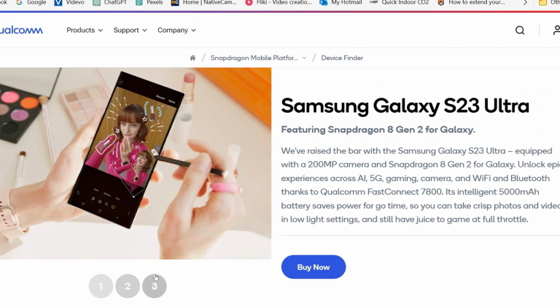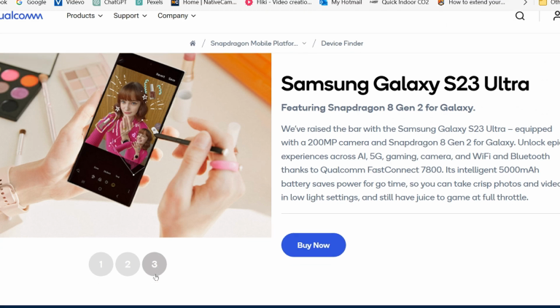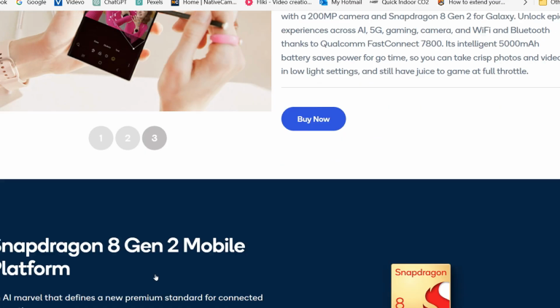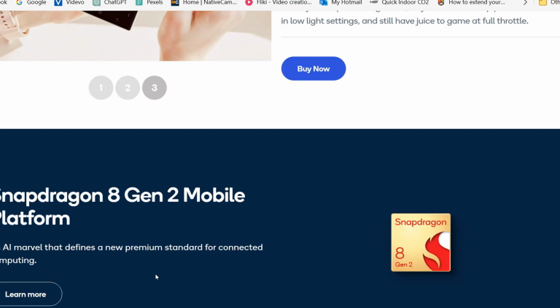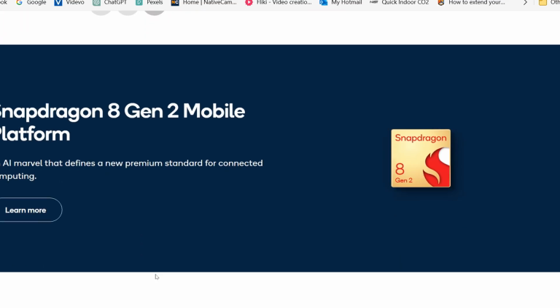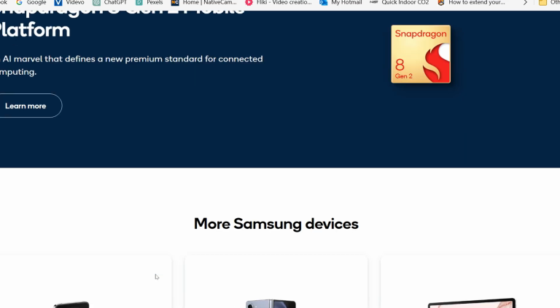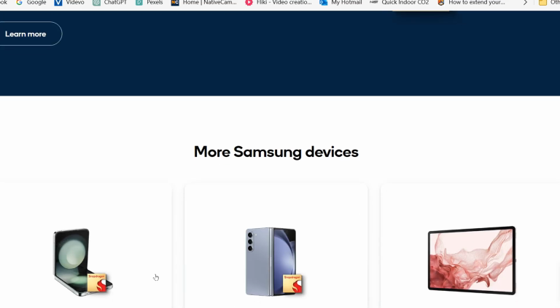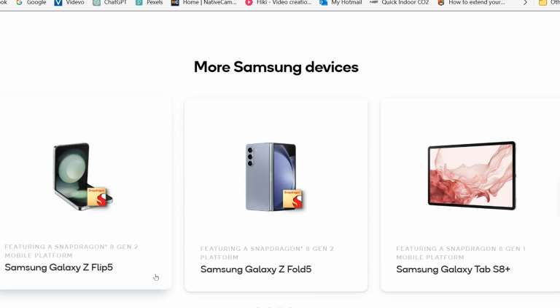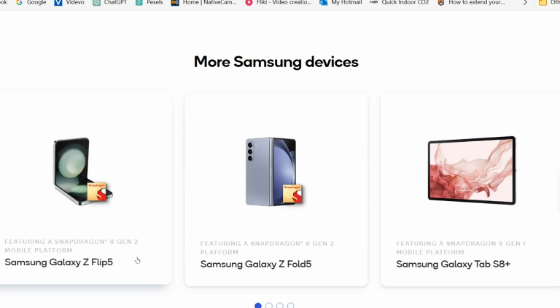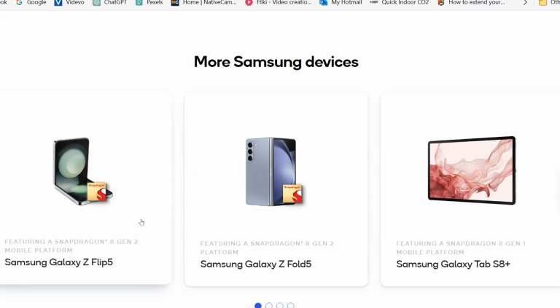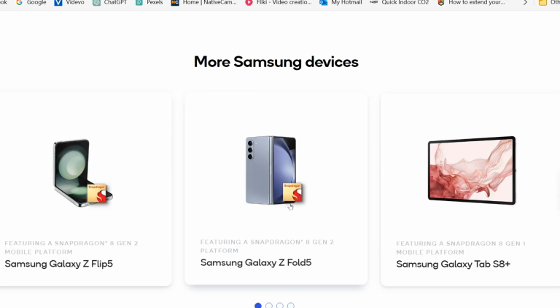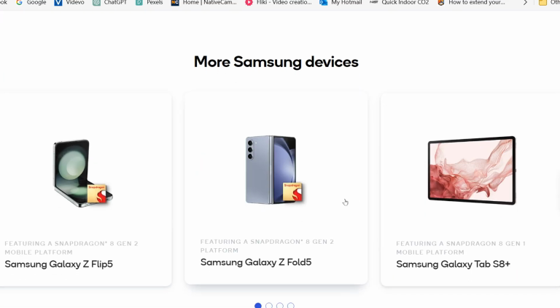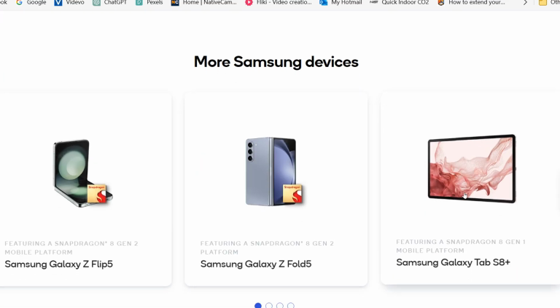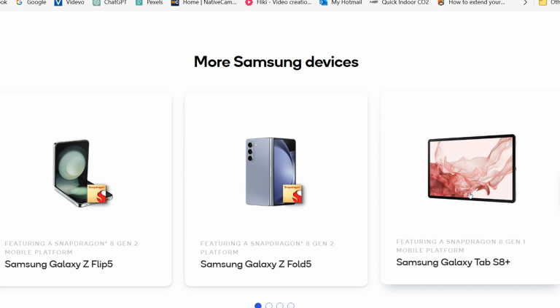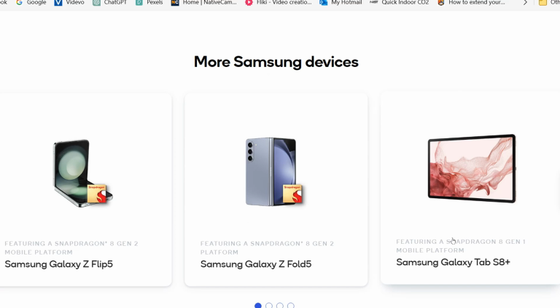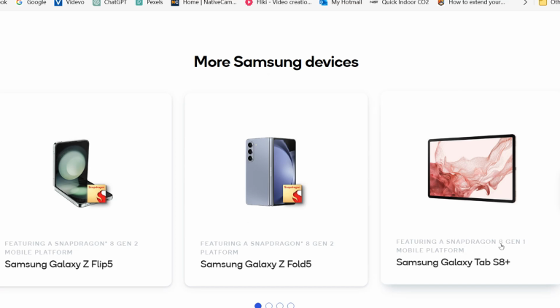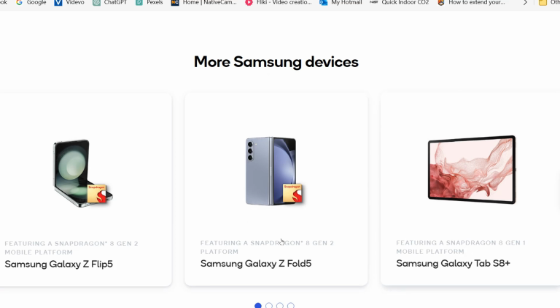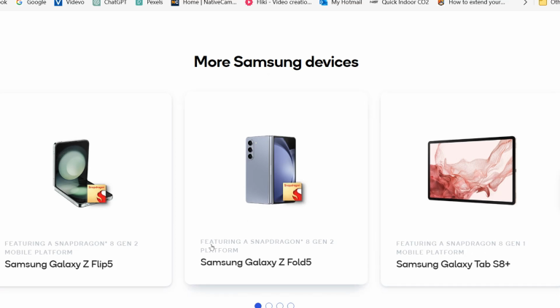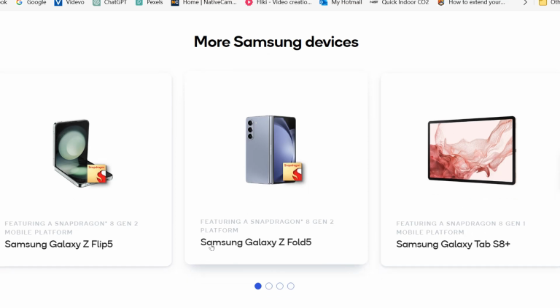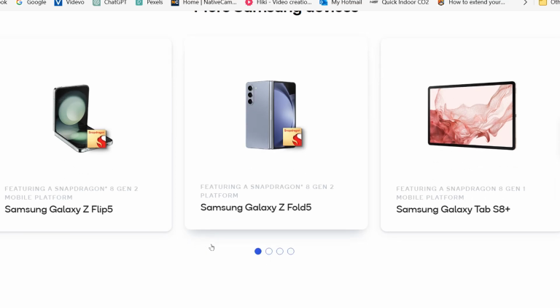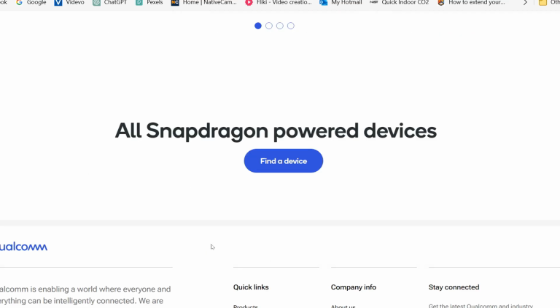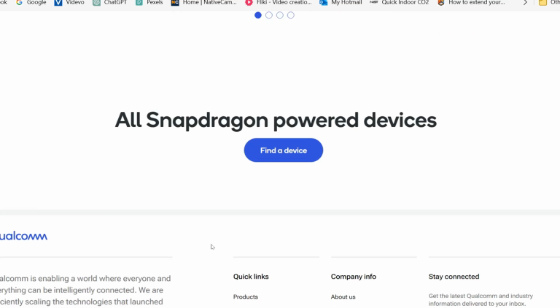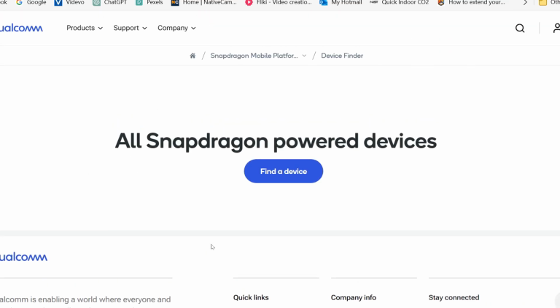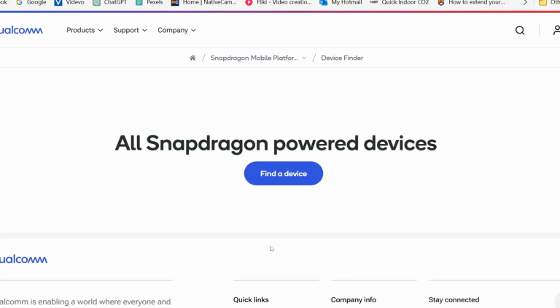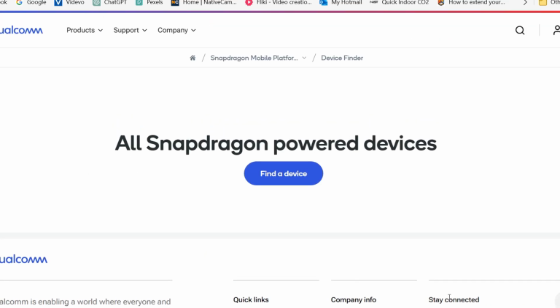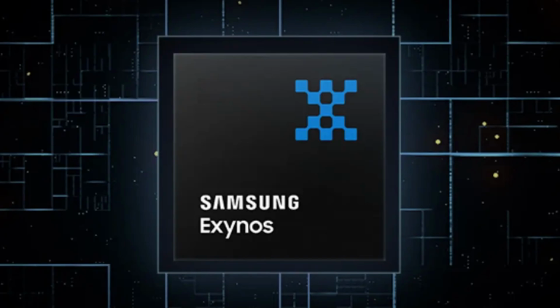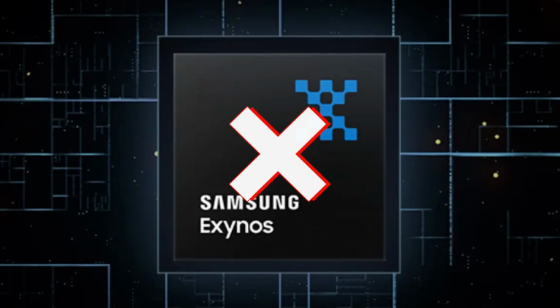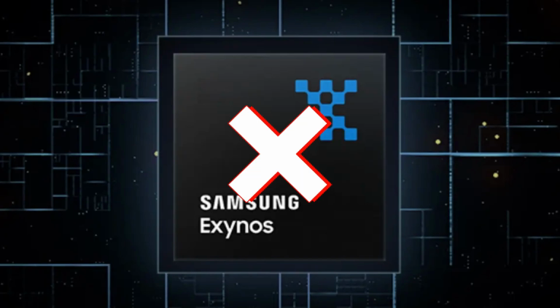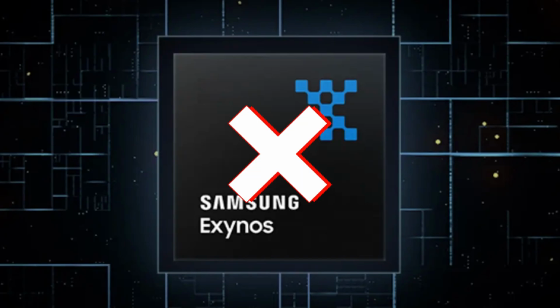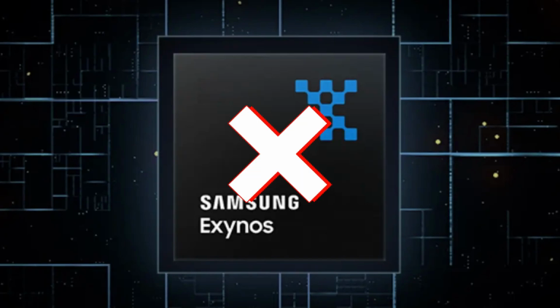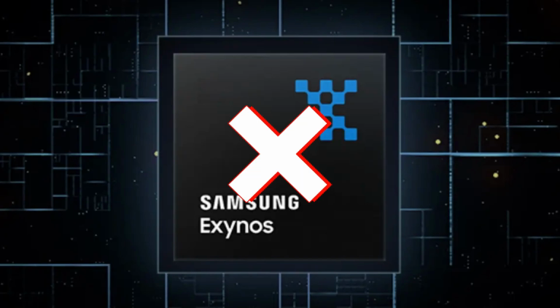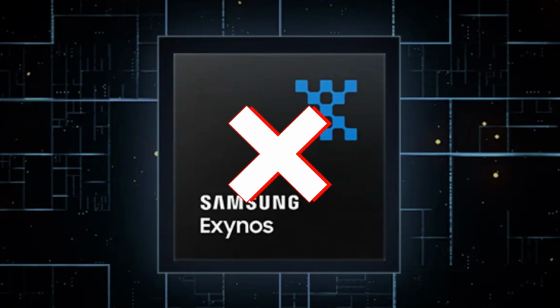Last year, Samsung did something unexpected. They shipped the Snapdragon 8 Gen 2 processor across their Samsung Galaxy S23 lineups, released worldwide. No Exynos processors were used in last year's lineup.